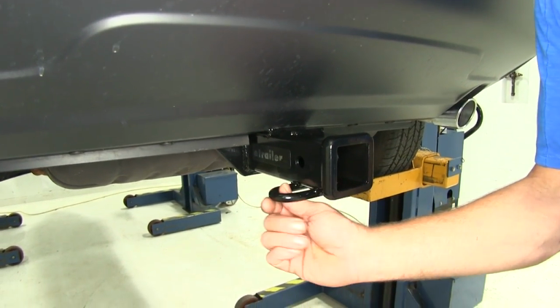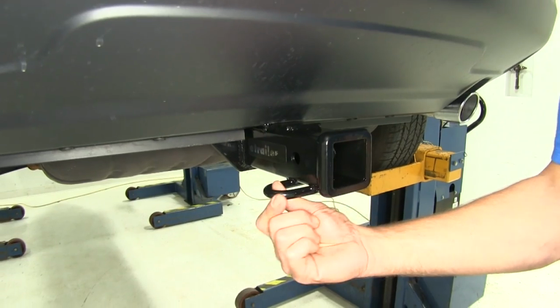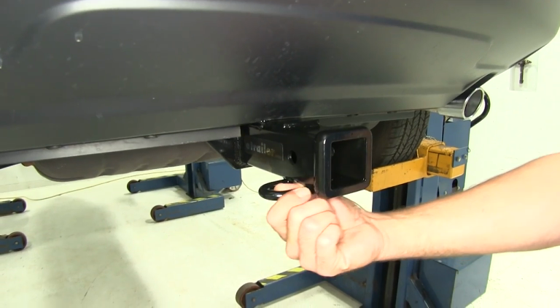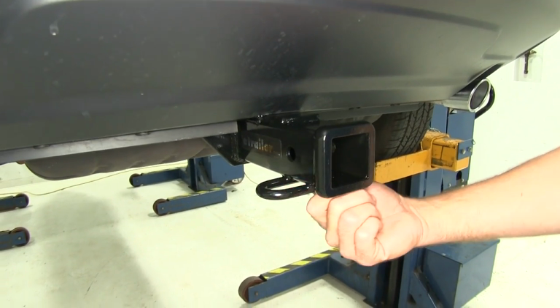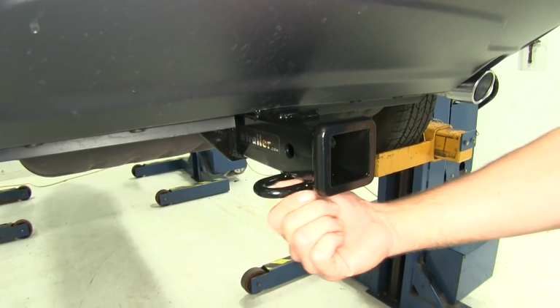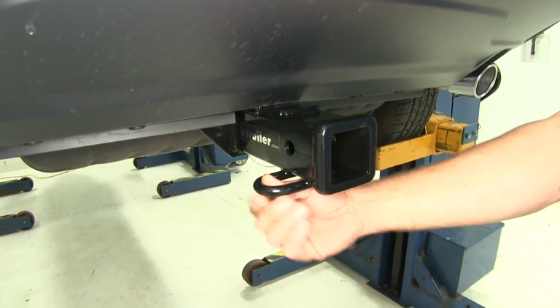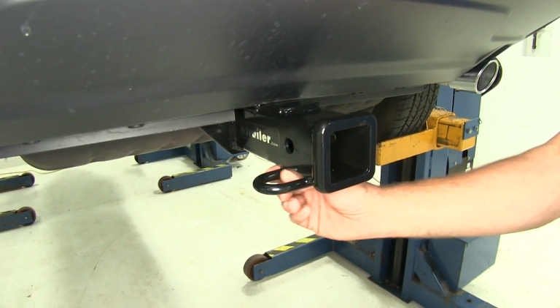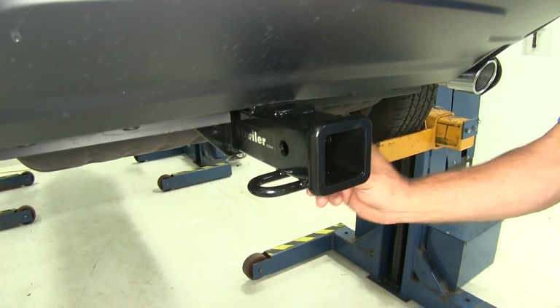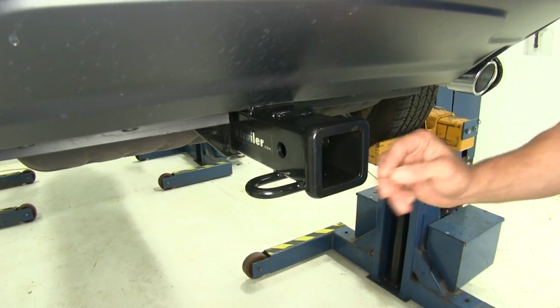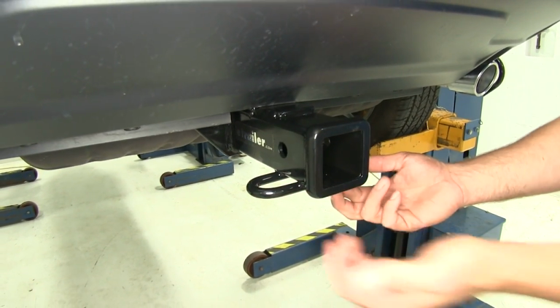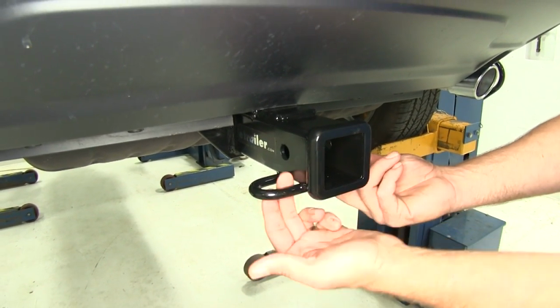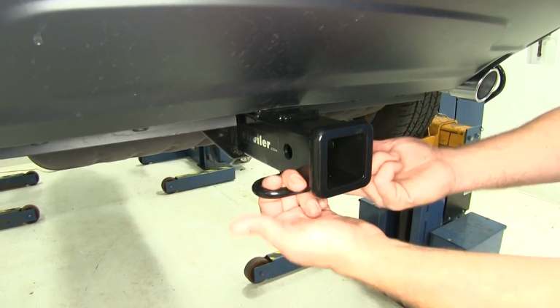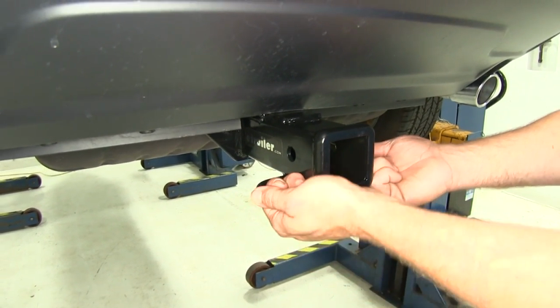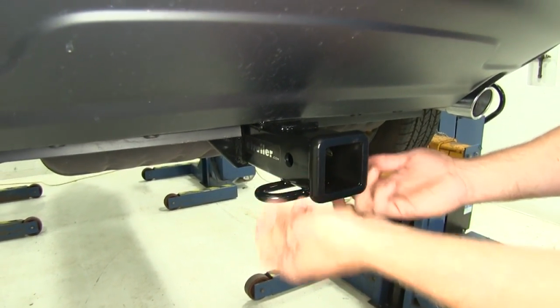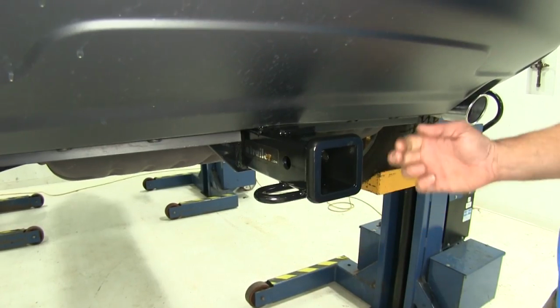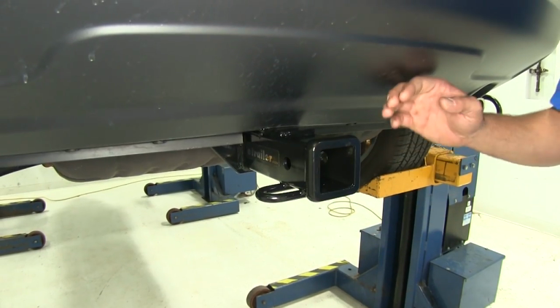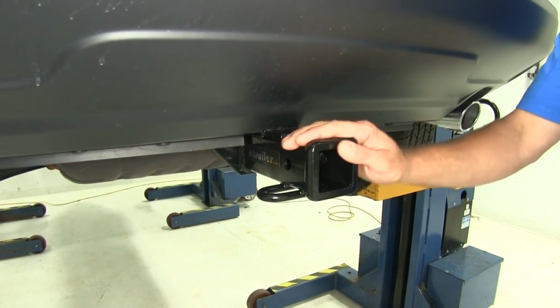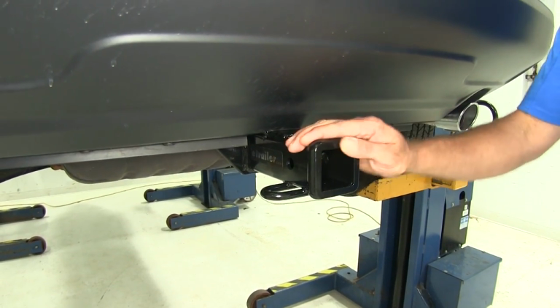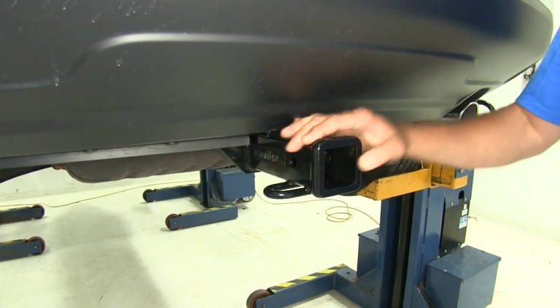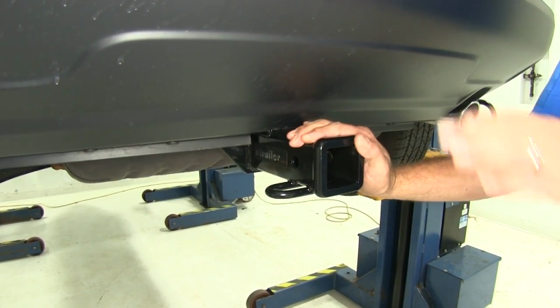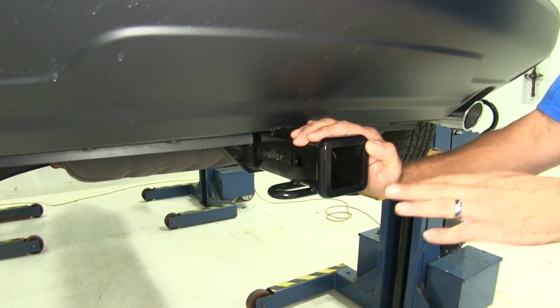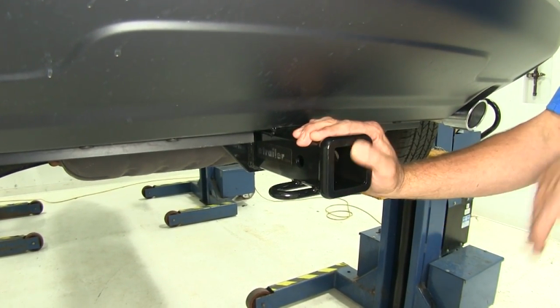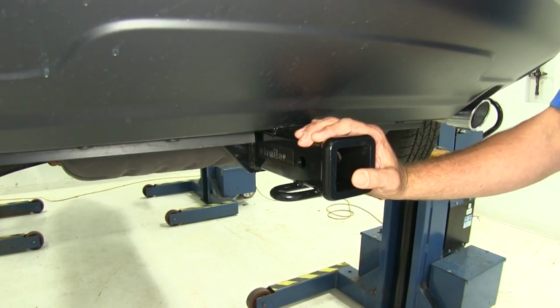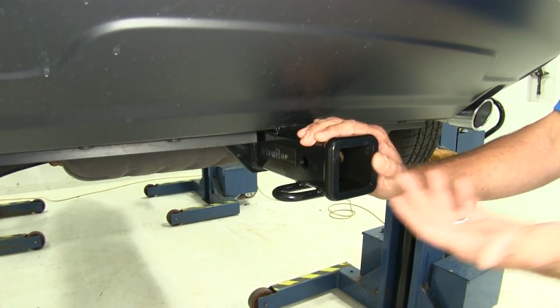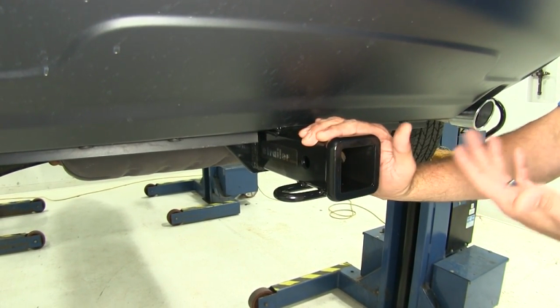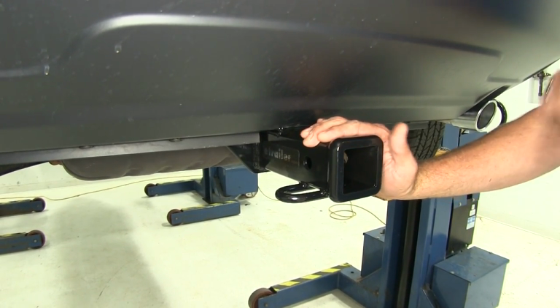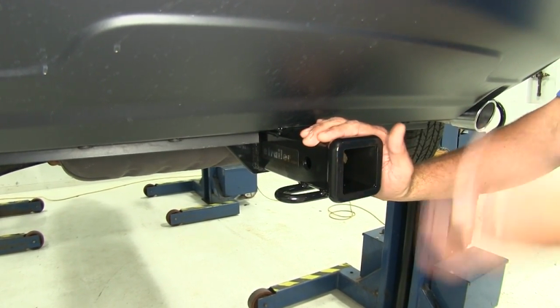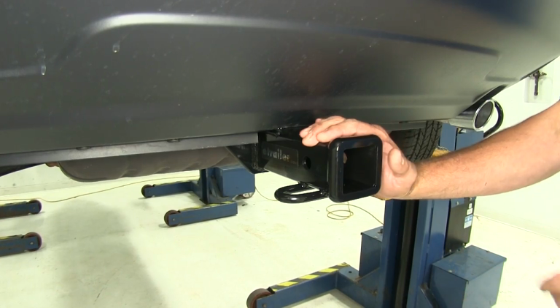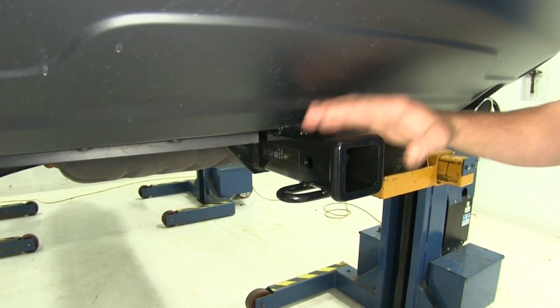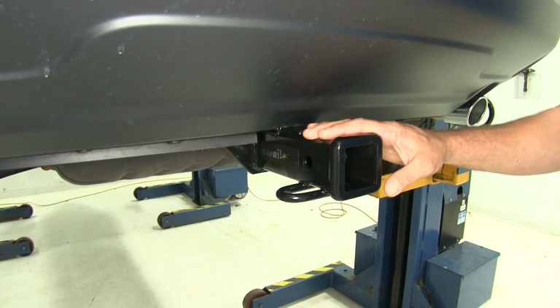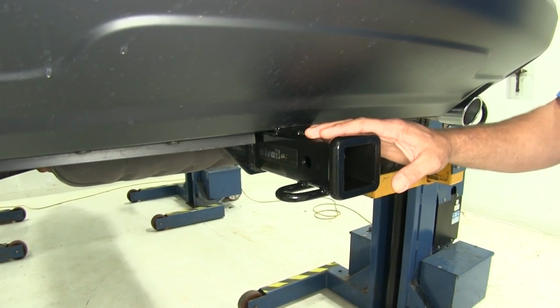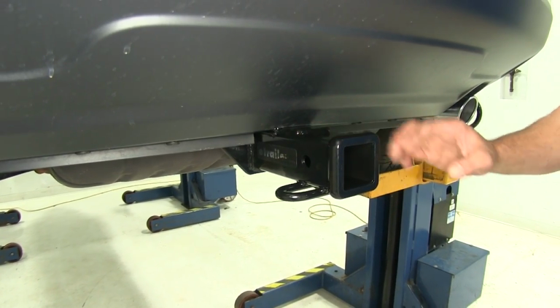The safety chain connection points are going to be of a rolled steel style, giving us plenty of room to get our chains connected. This is a Class III hitch, but it's extremely versatile — there are tons of different accessories that can fit in here.